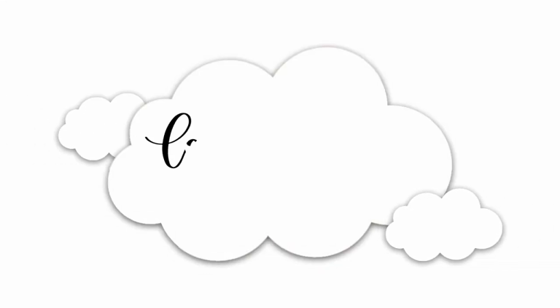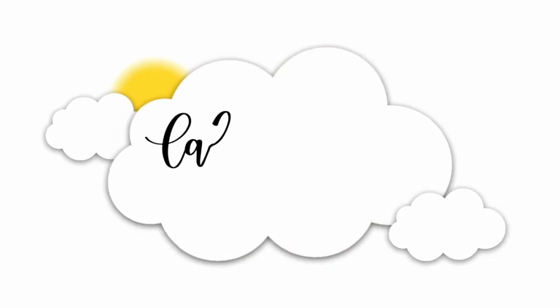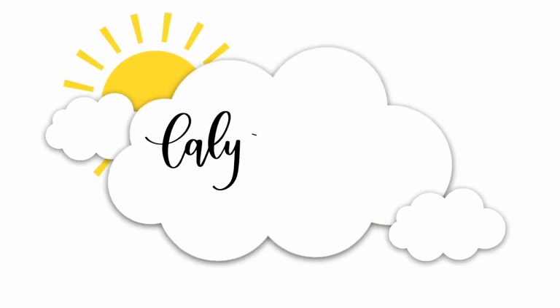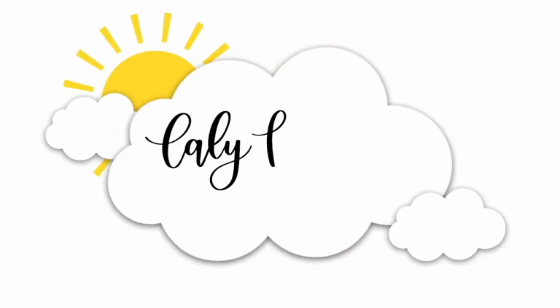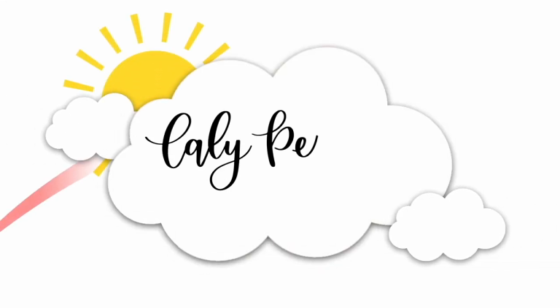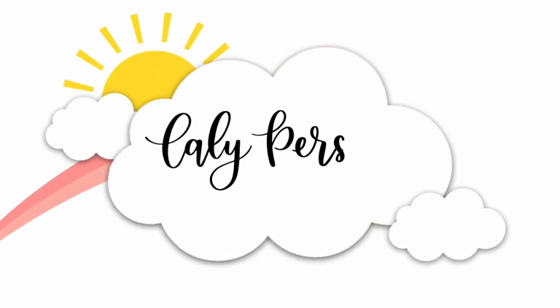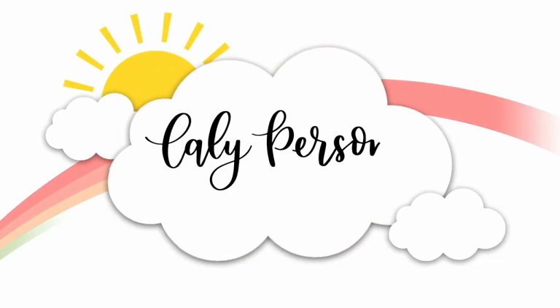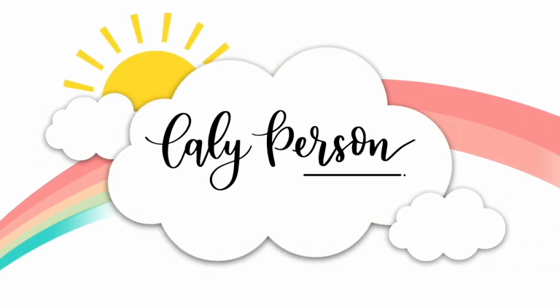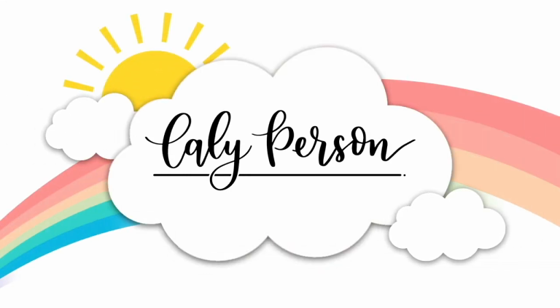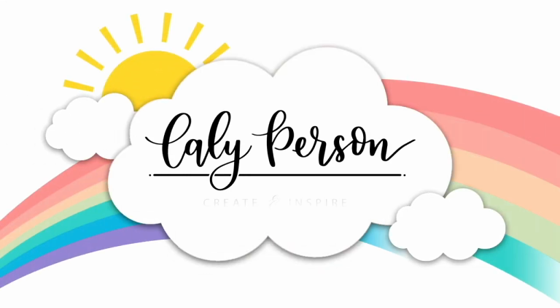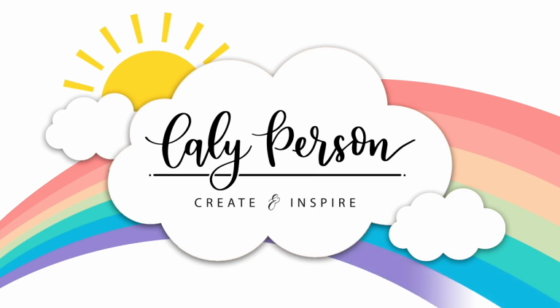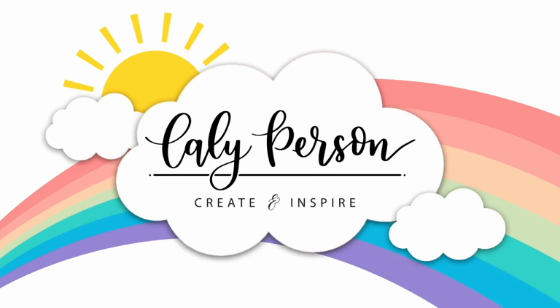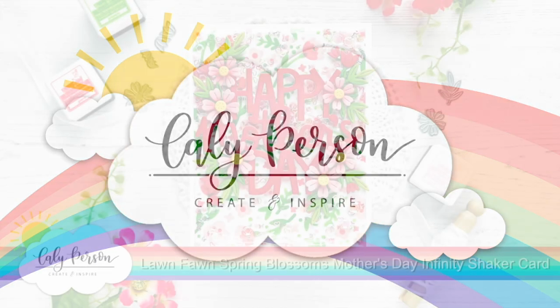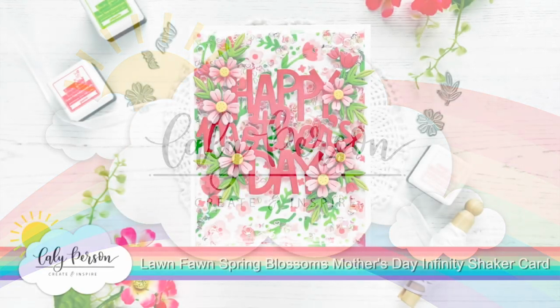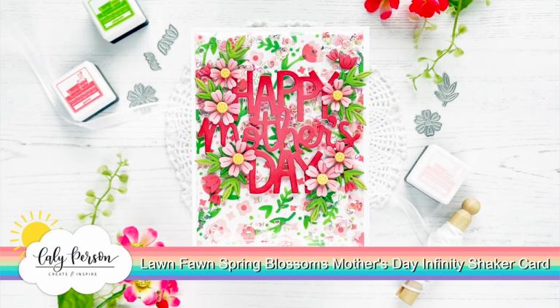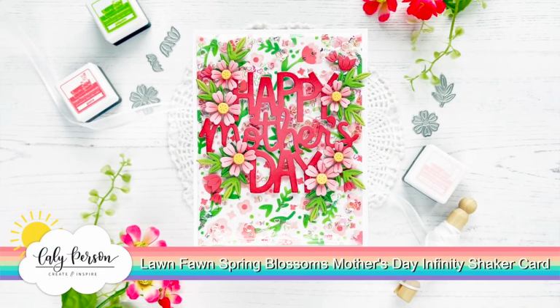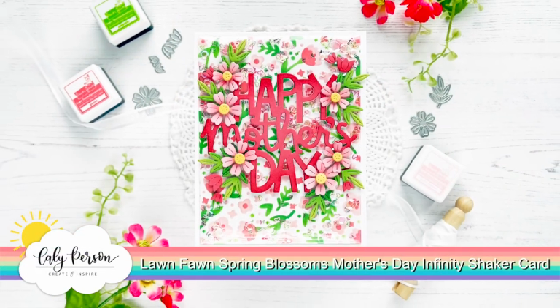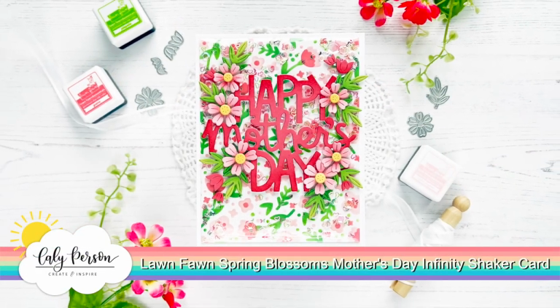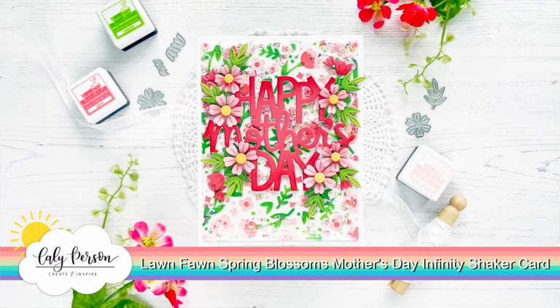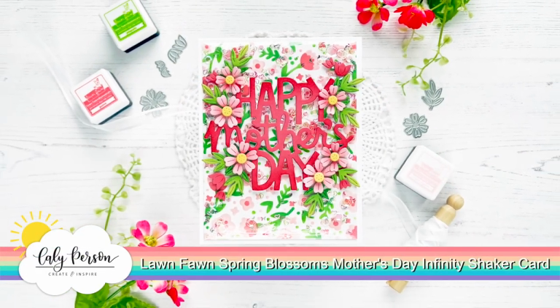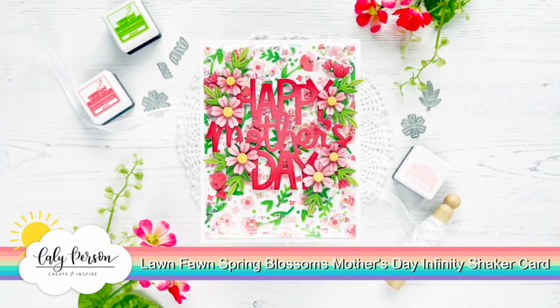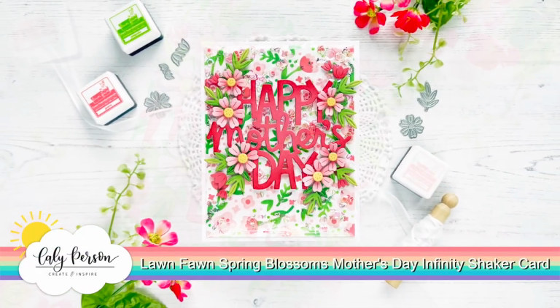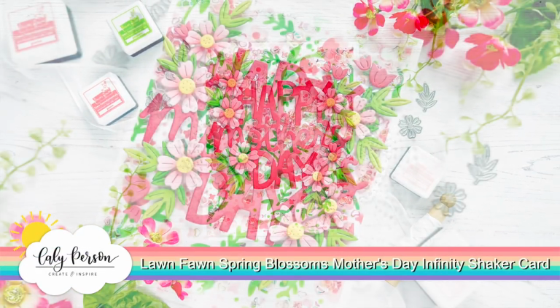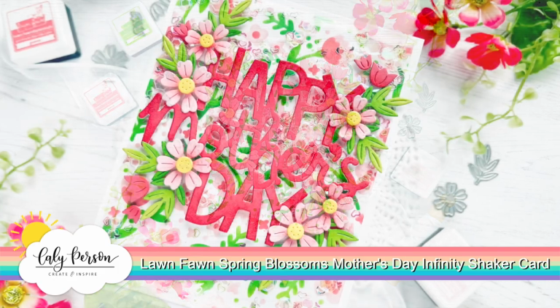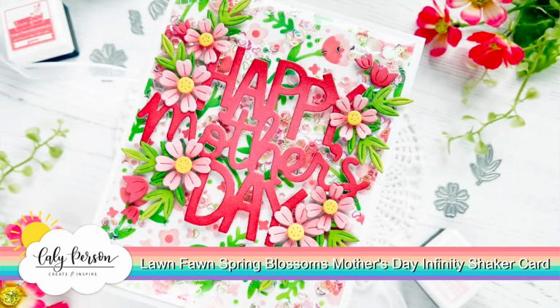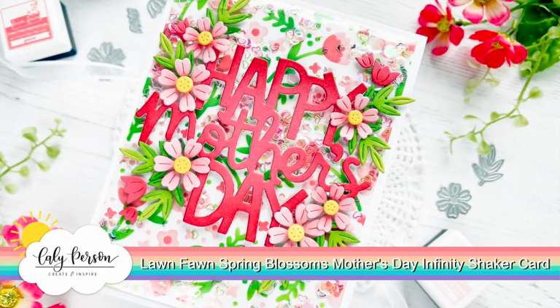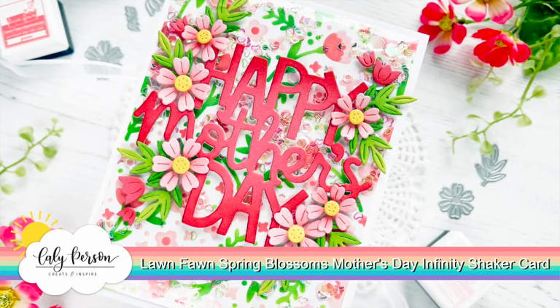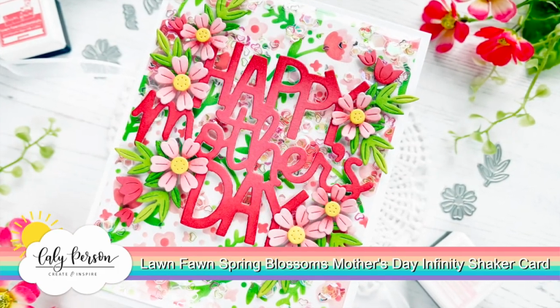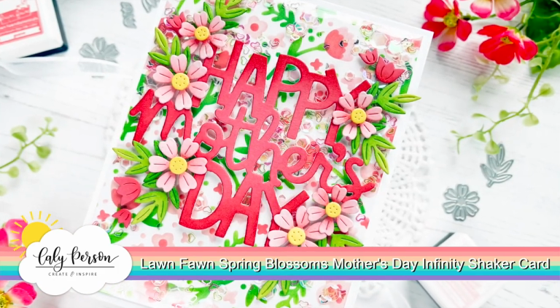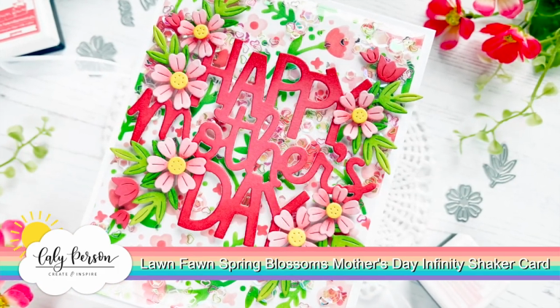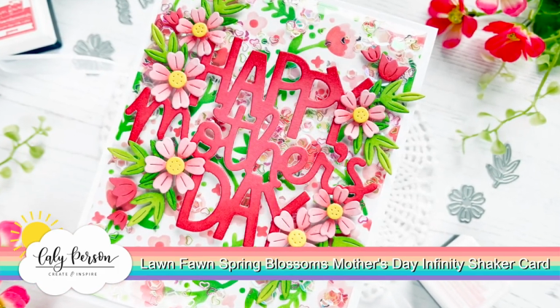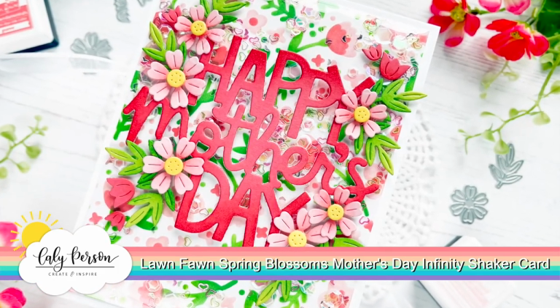Hey everyone, this is Callie. Thanks so much for being here with me today. We're going to be creating a Mother's Day card with lots of florals, with stenciling and some ink blending, so let's get started.